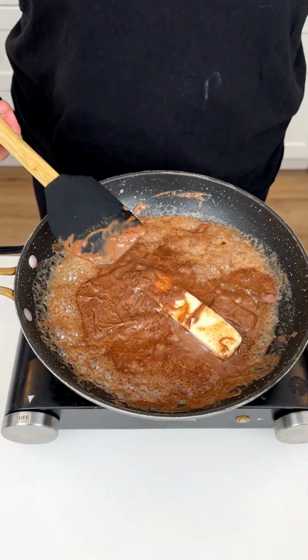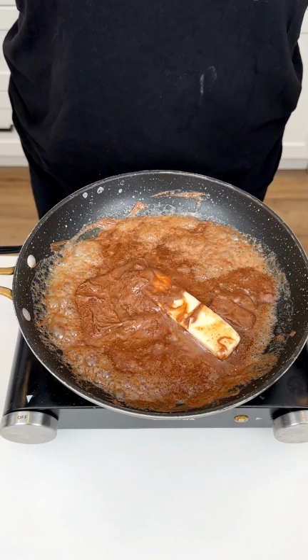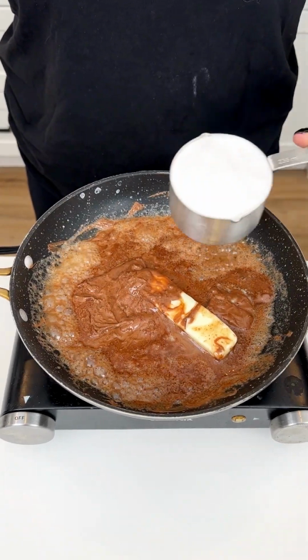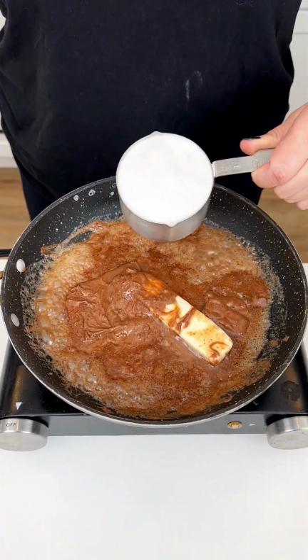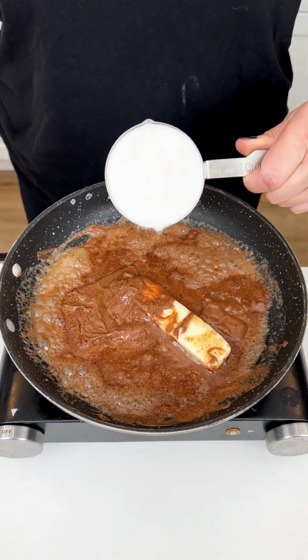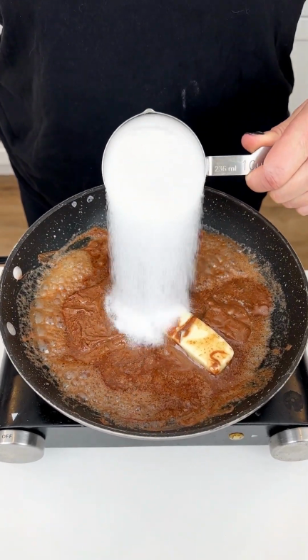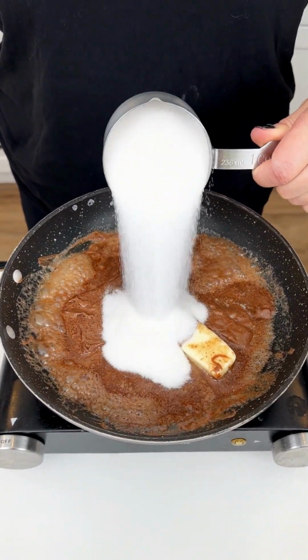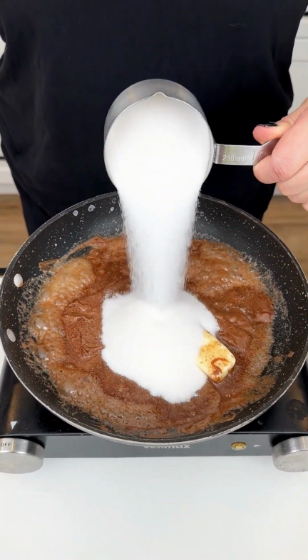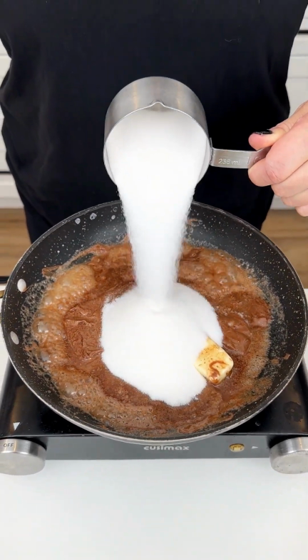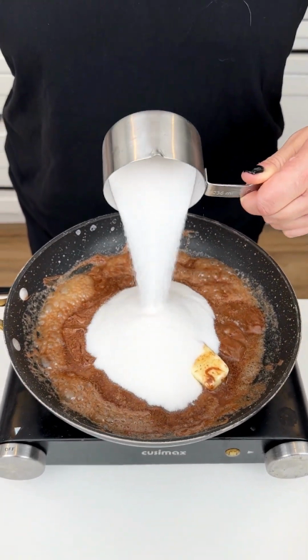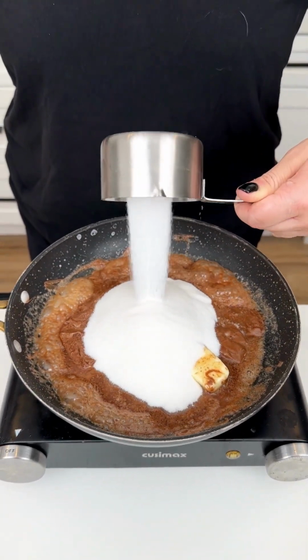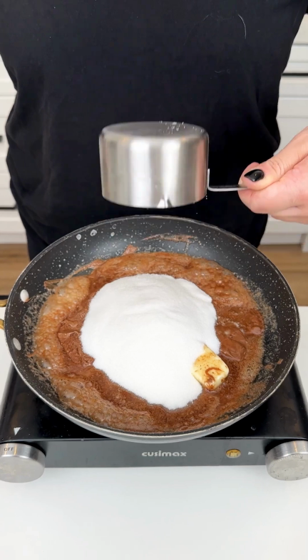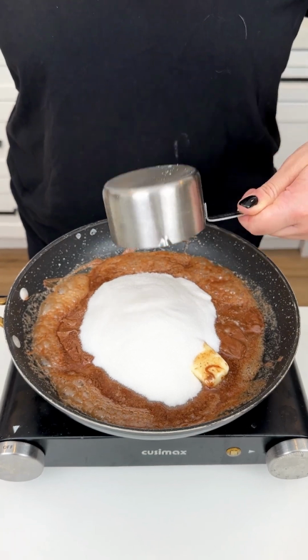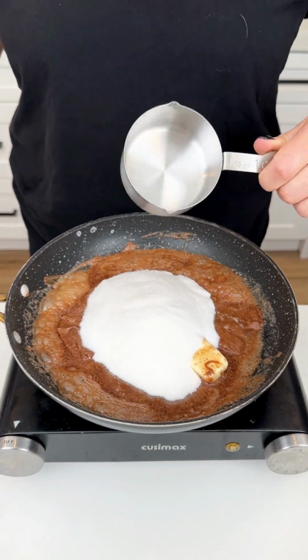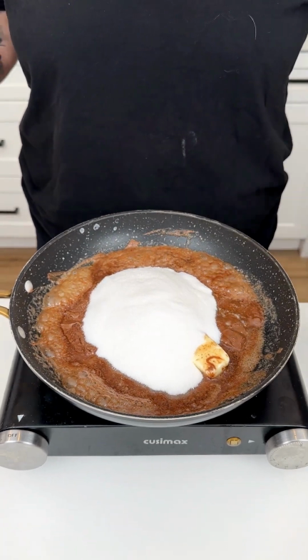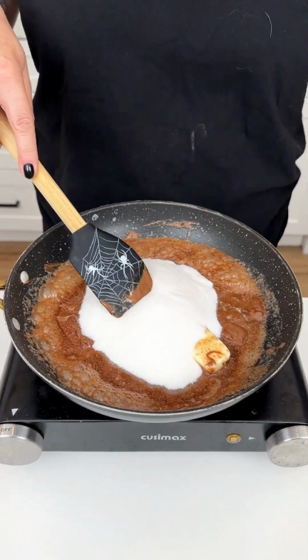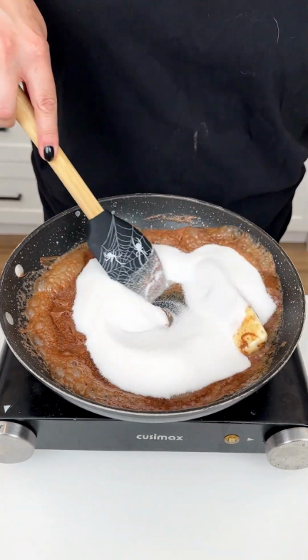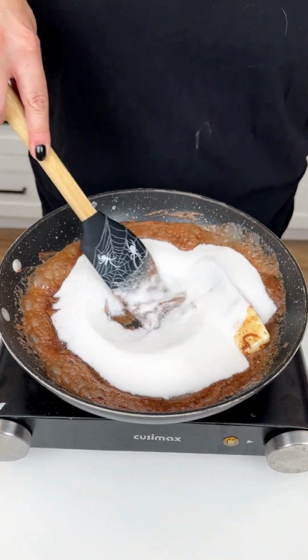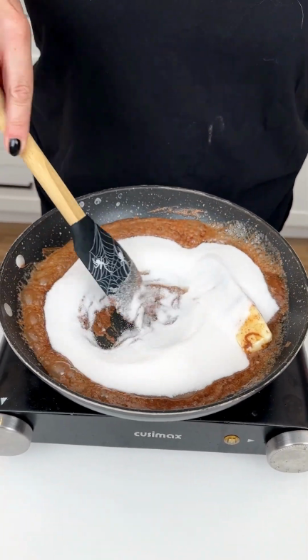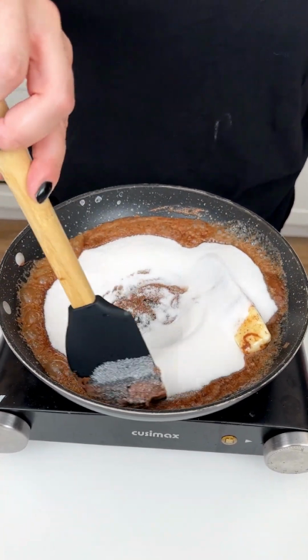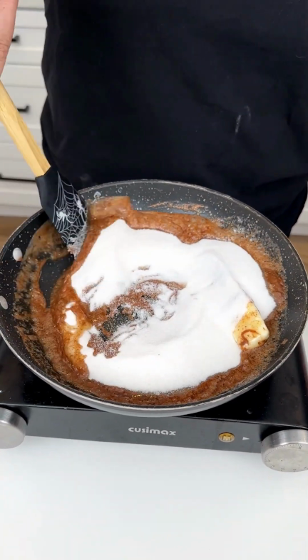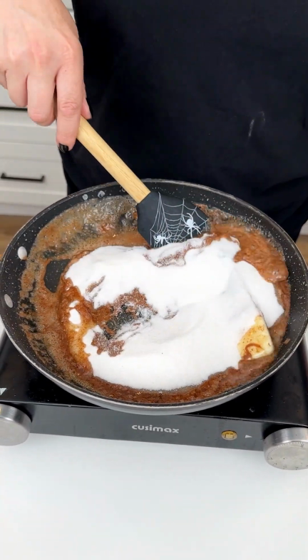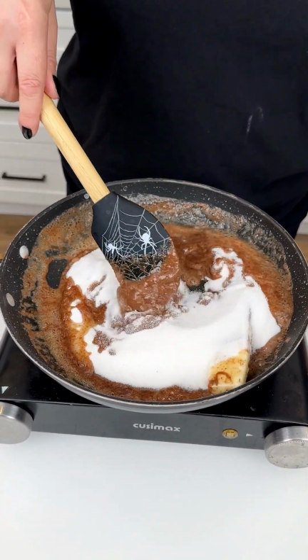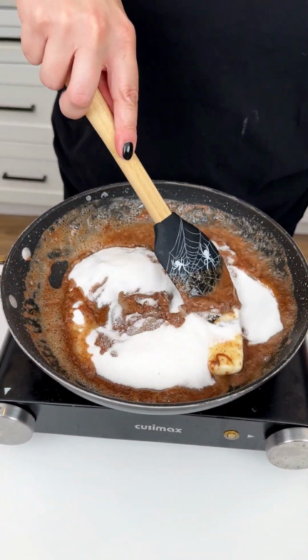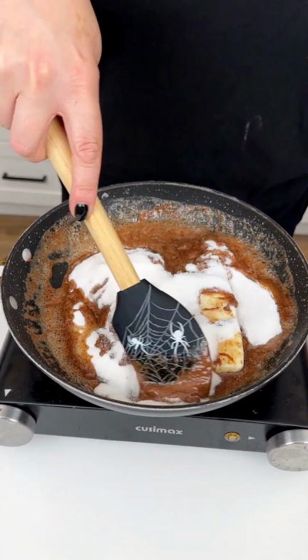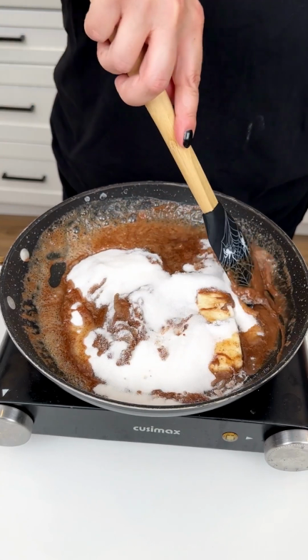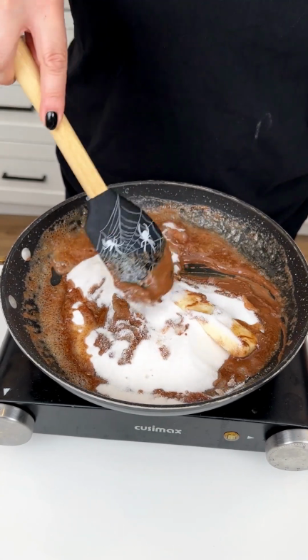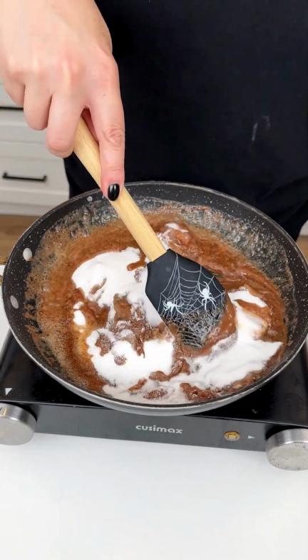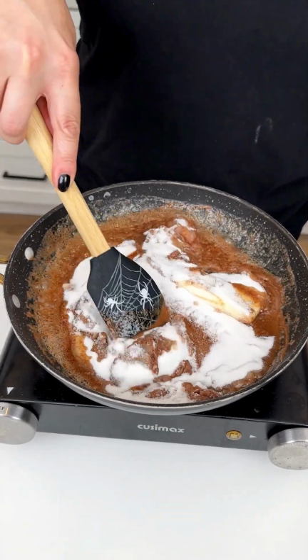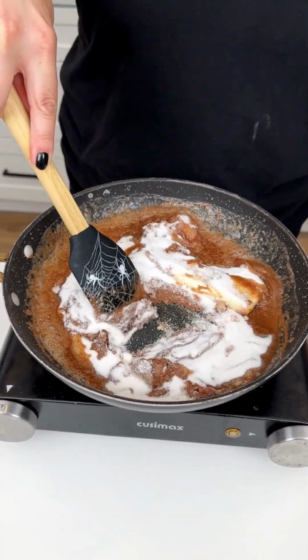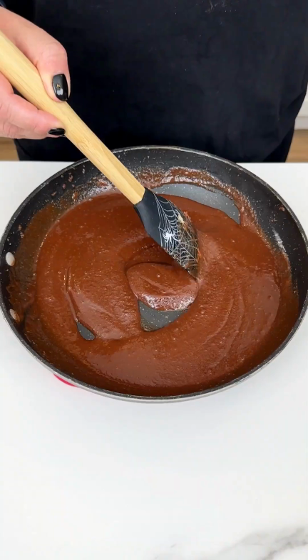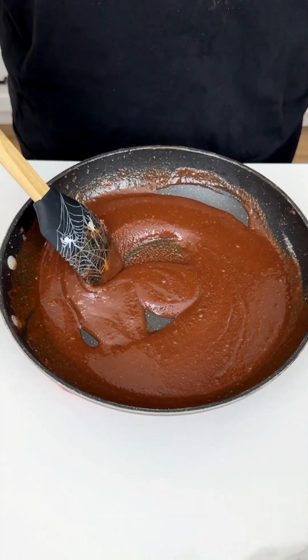Coming in with one cup of our white sugar on top of our extra large Hershey's bar and our stick of butter, and again just gently stirring. Now we are going over low heat.